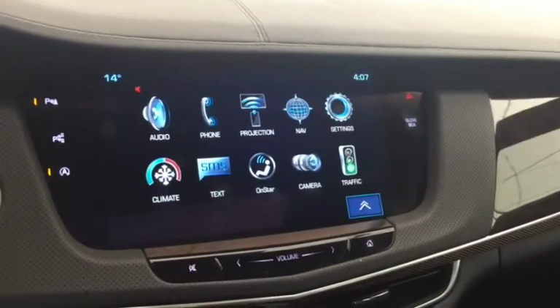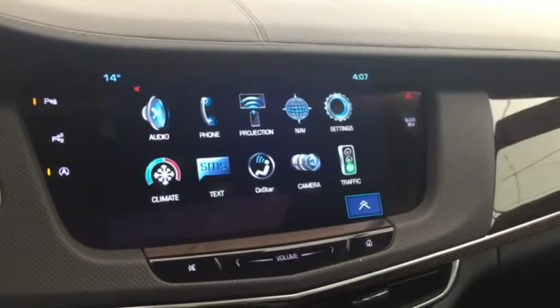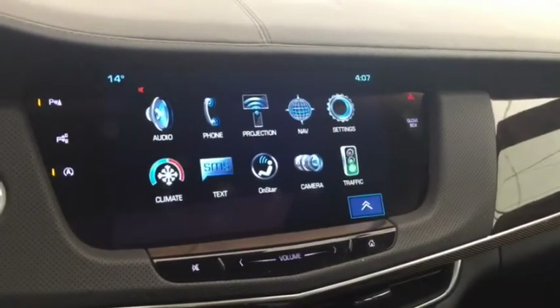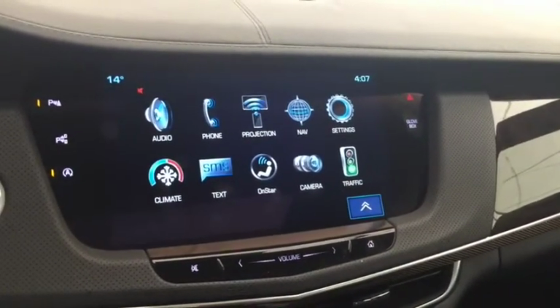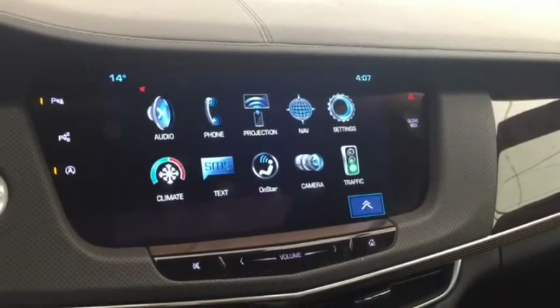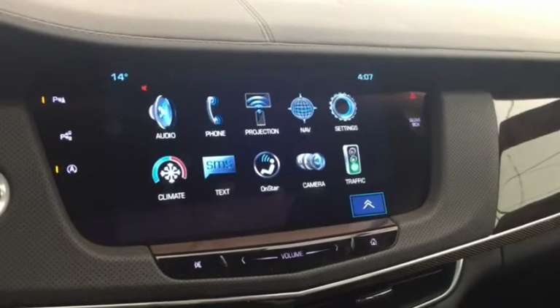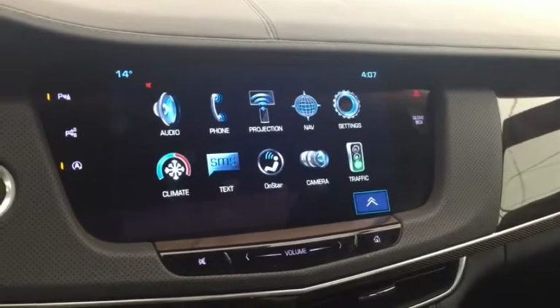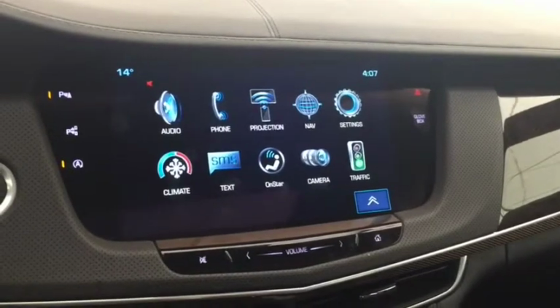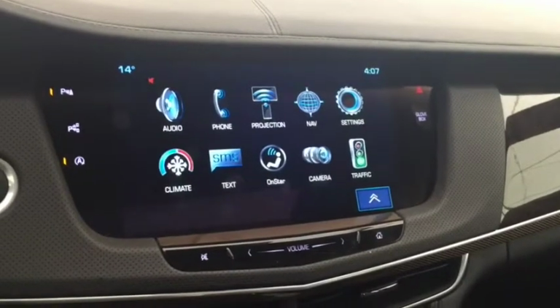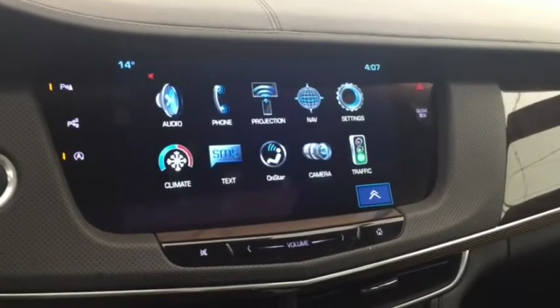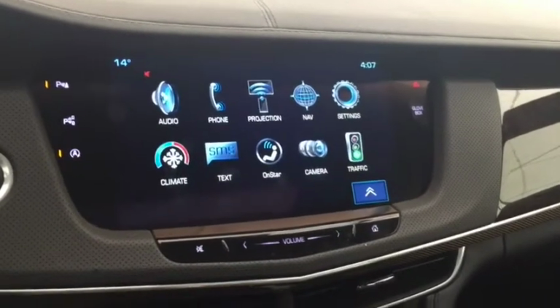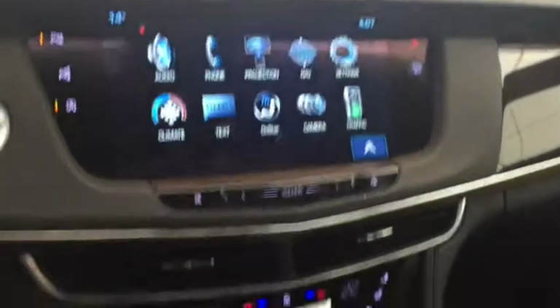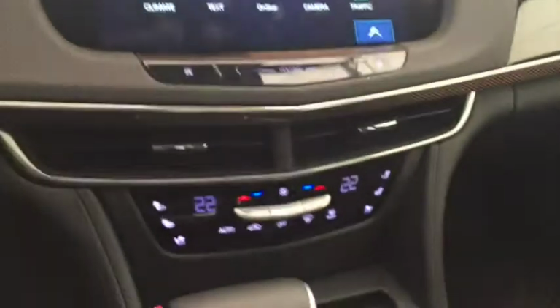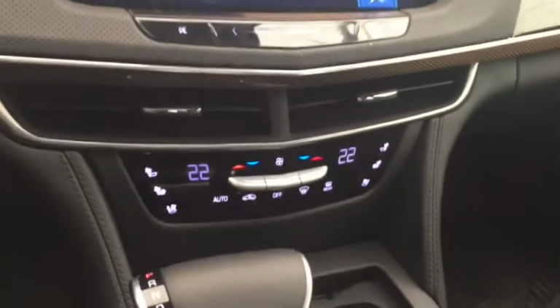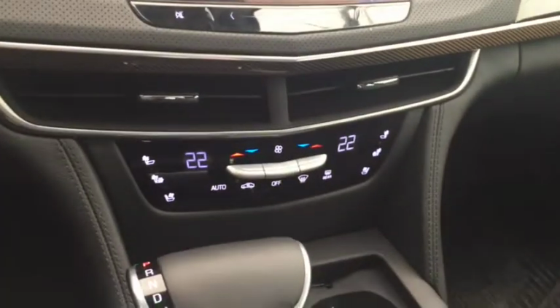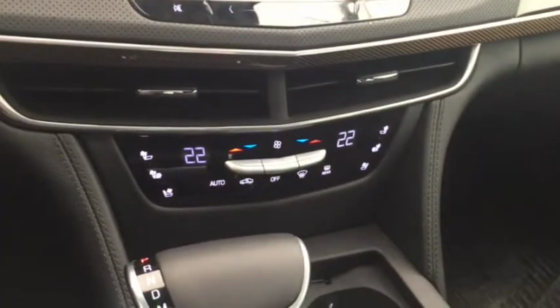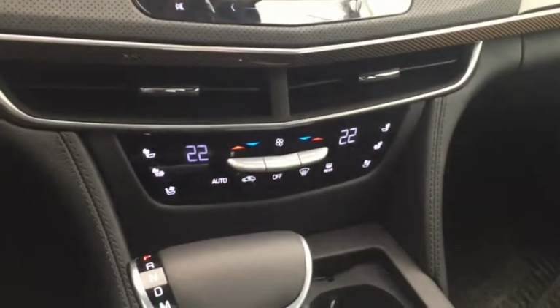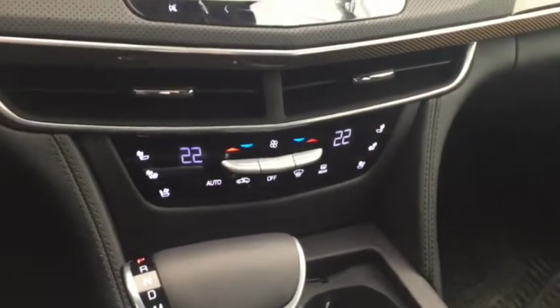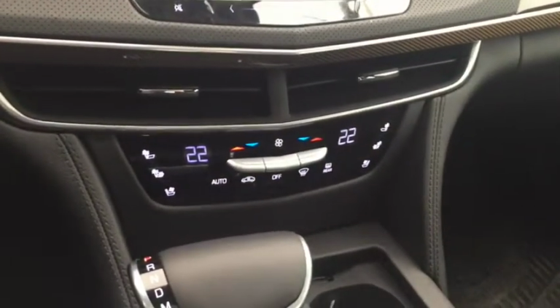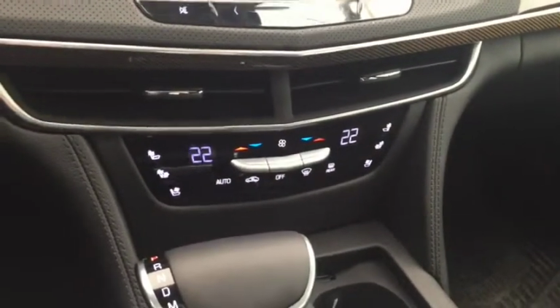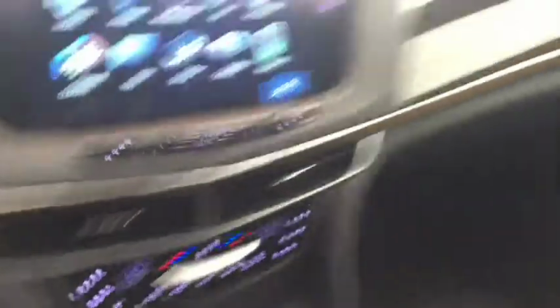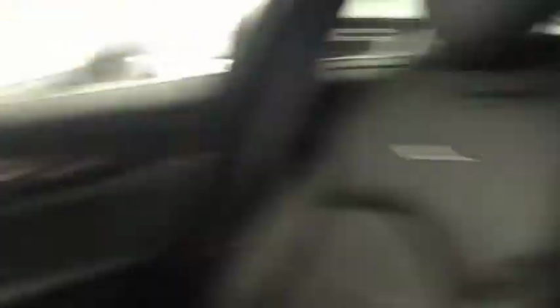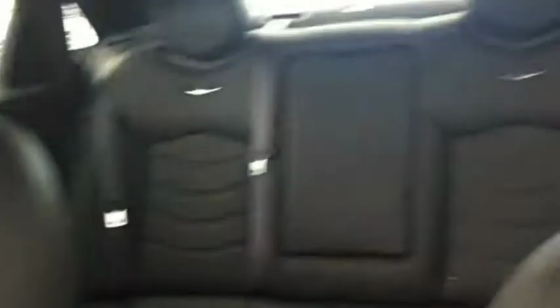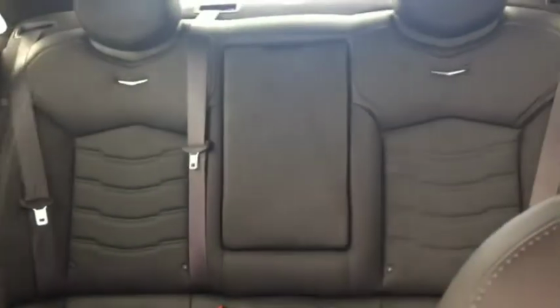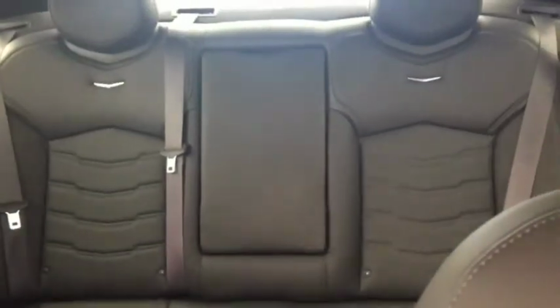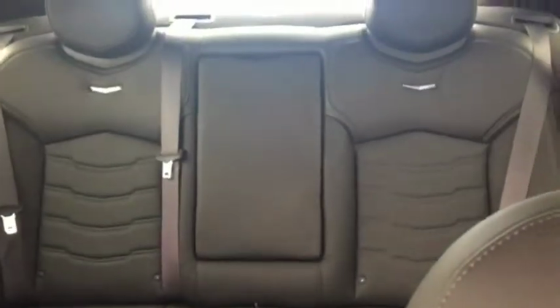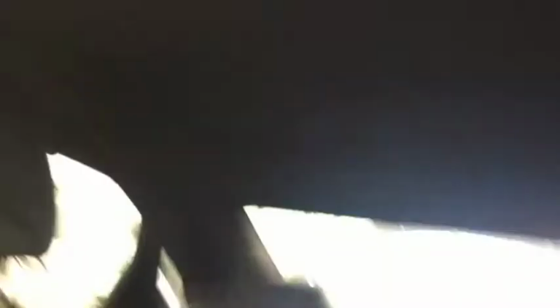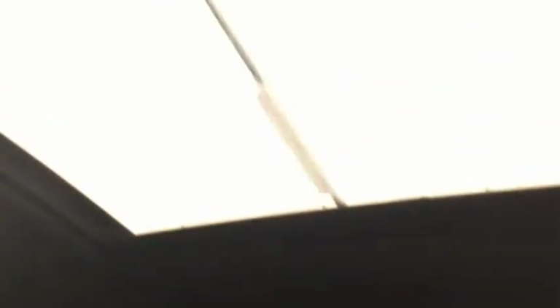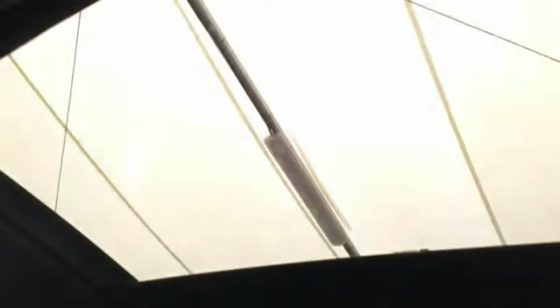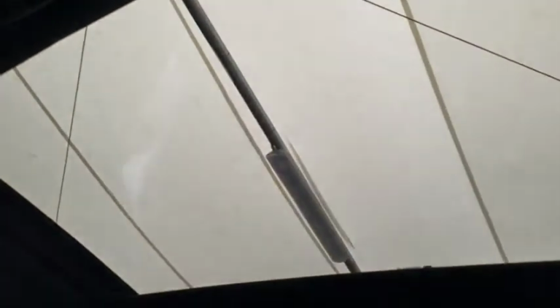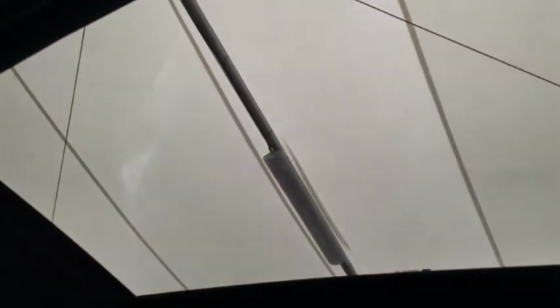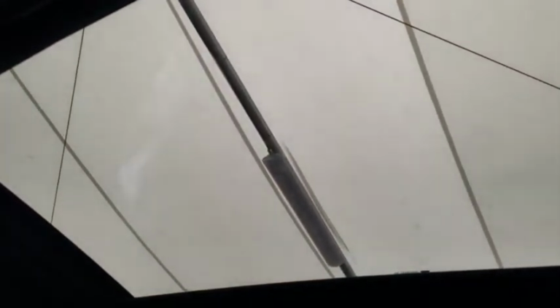AM FM radio, Sirius XM radio, navigation, rear park assist, climate controls with heated and cooled front seats, comfortable seating for 5, sunroof and much more.